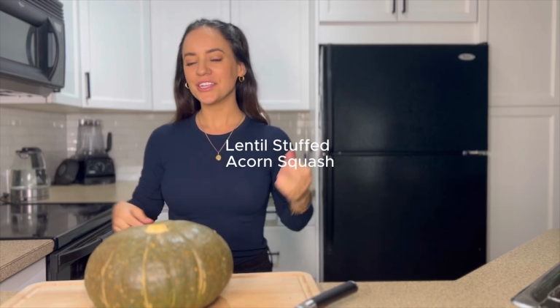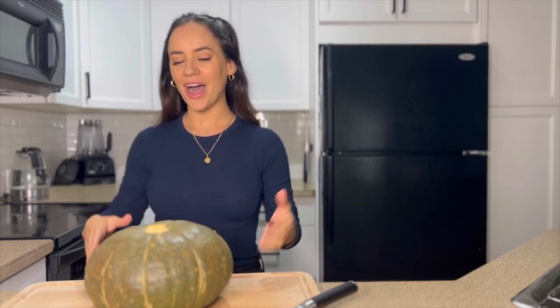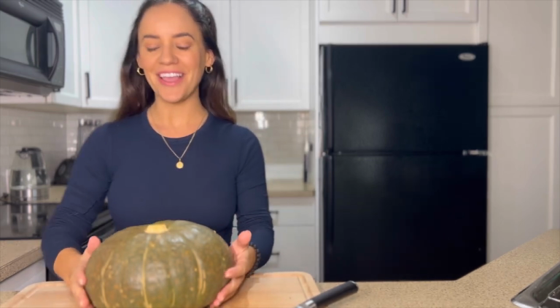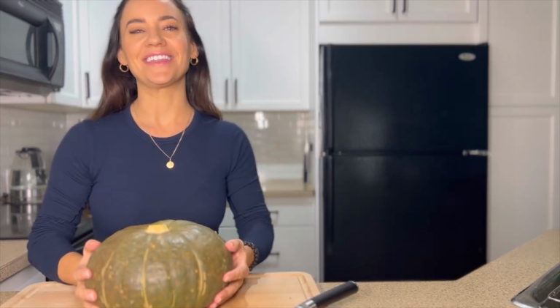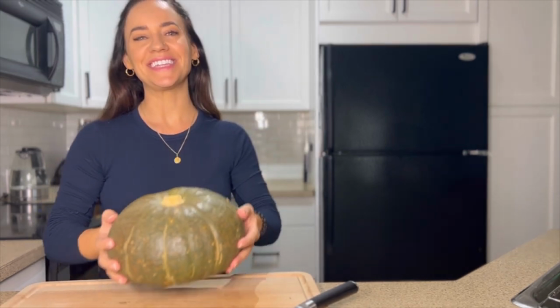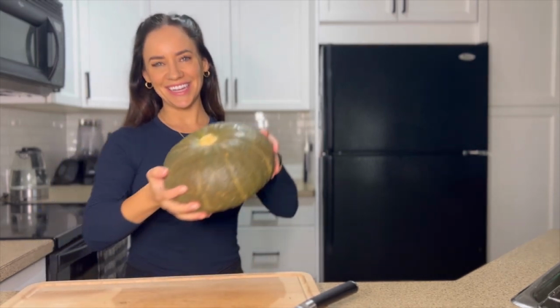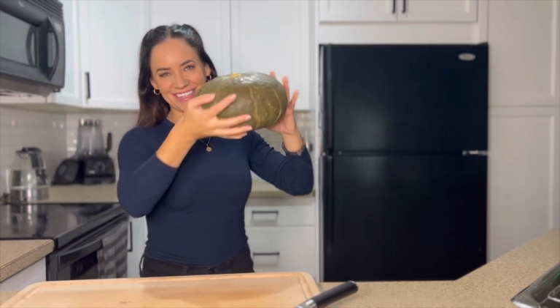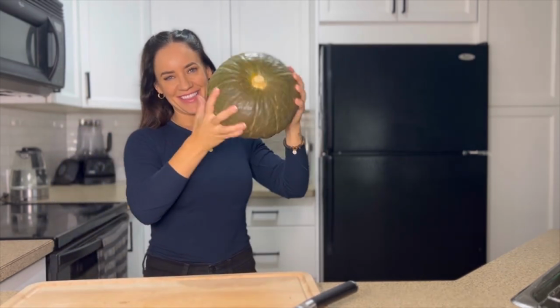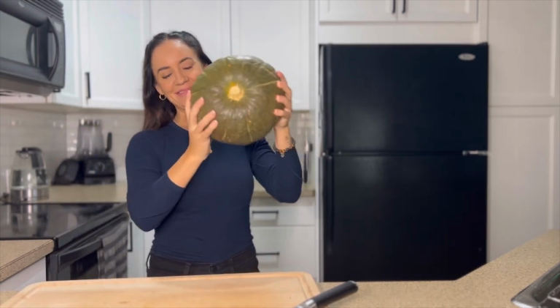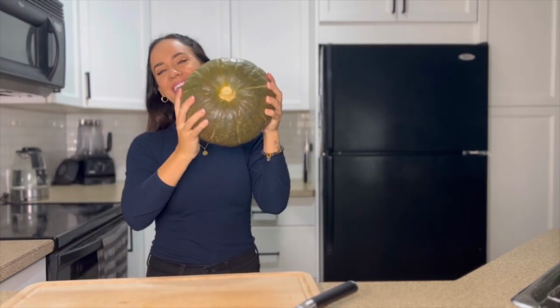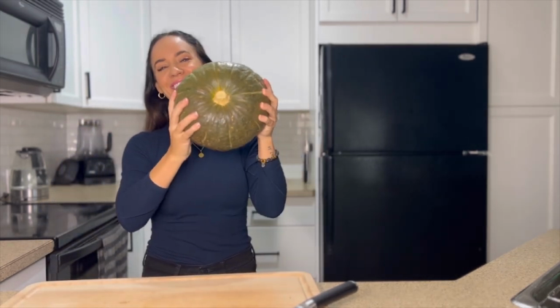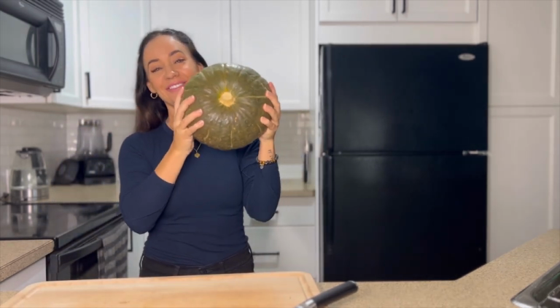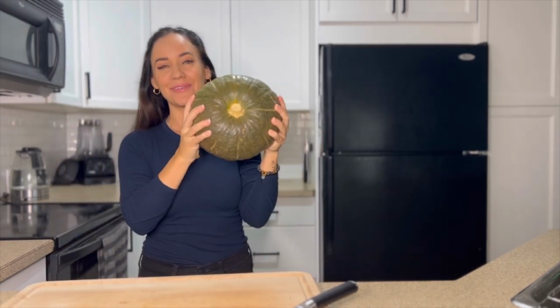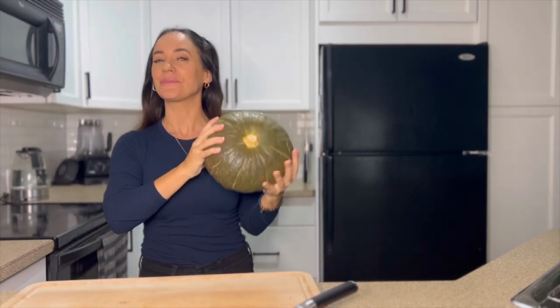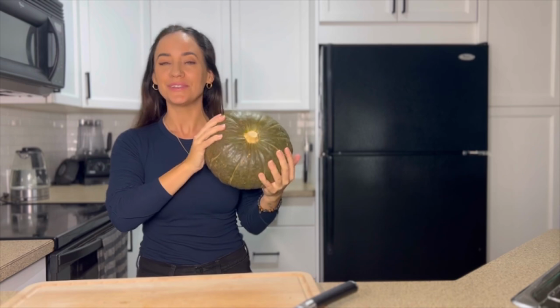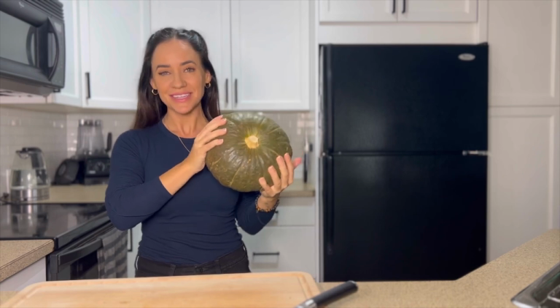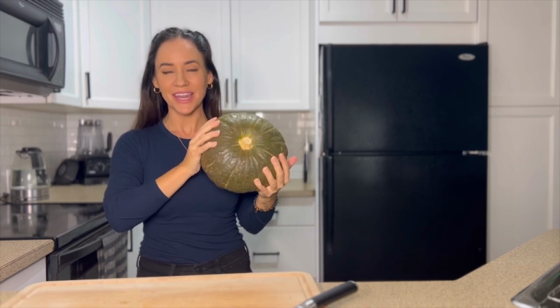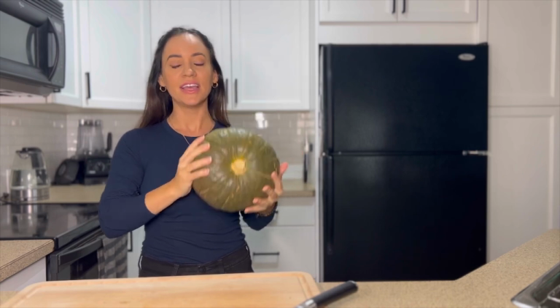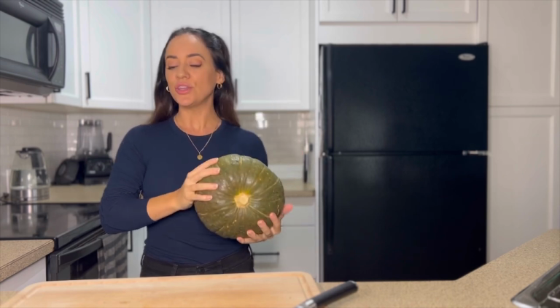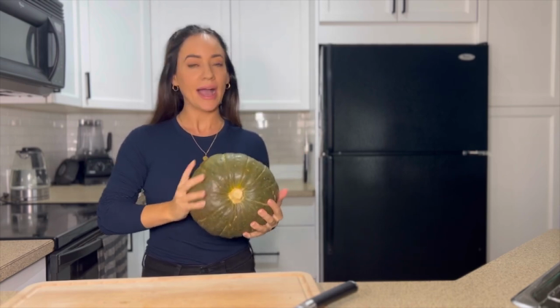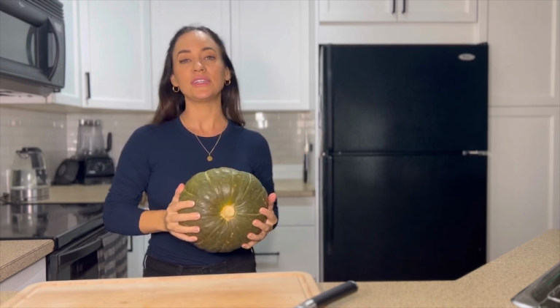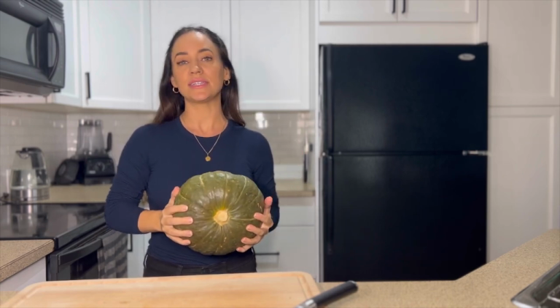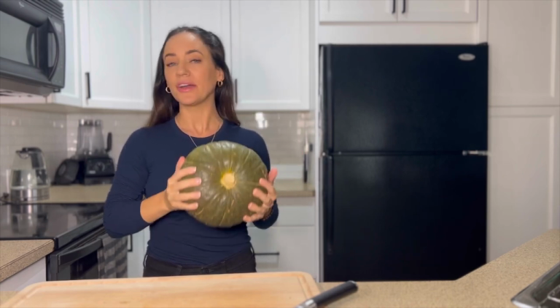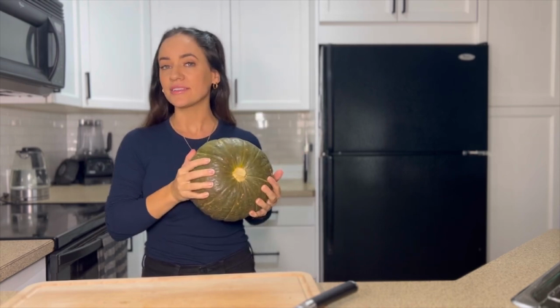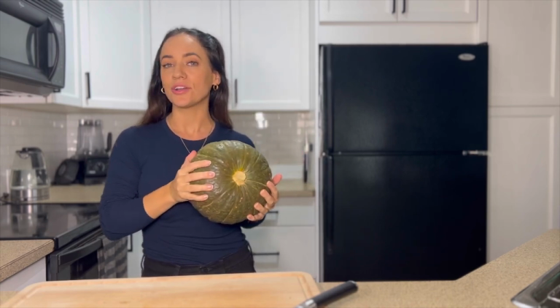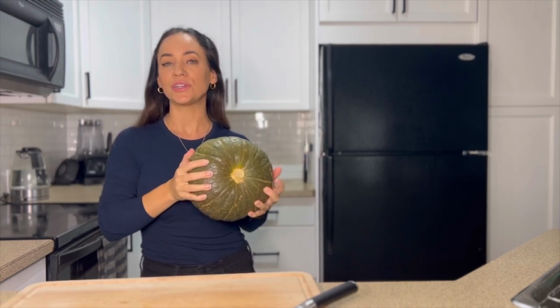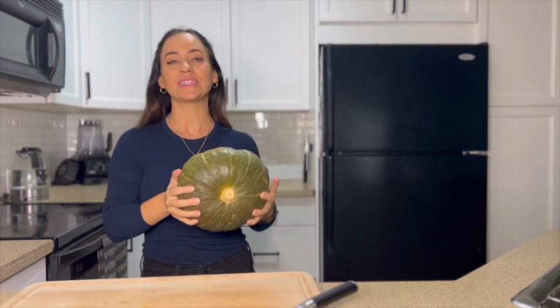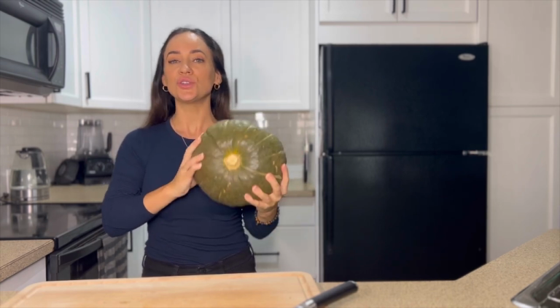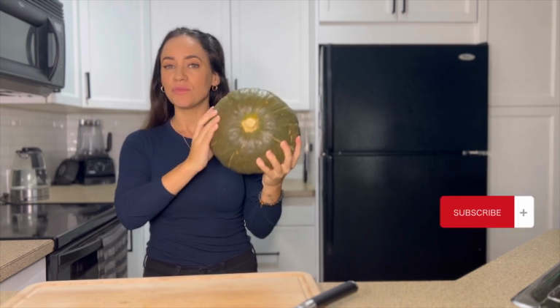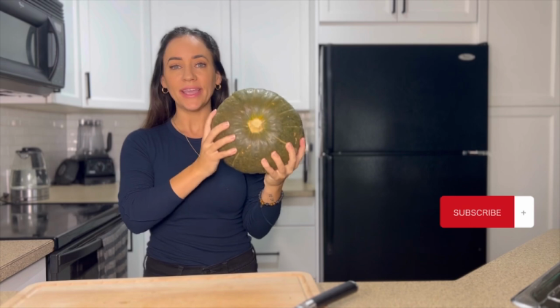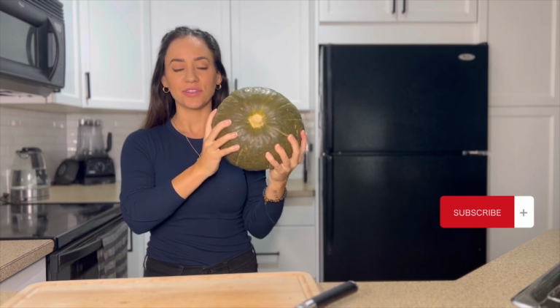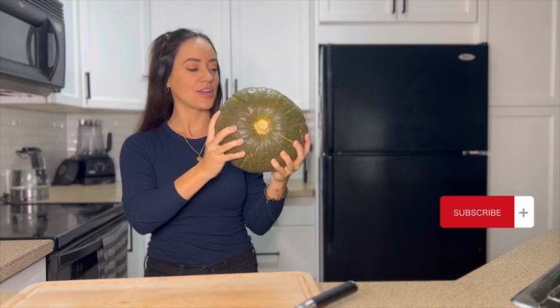I got this insanely big acorn squash, so I'm going to be using this today. You can also do this in a butternut squash or in two small acorn squashes.